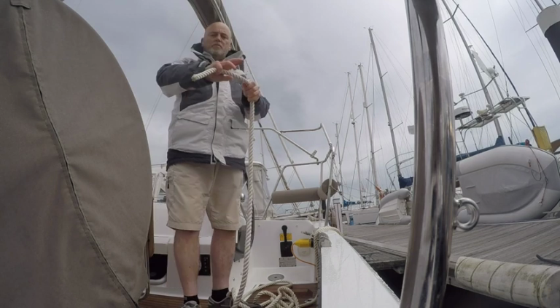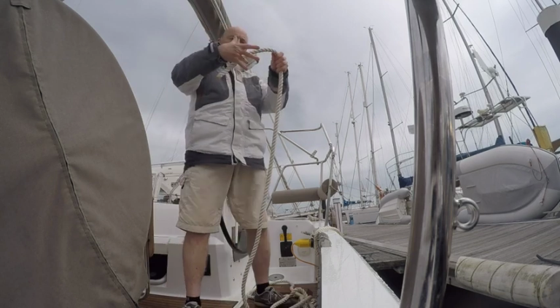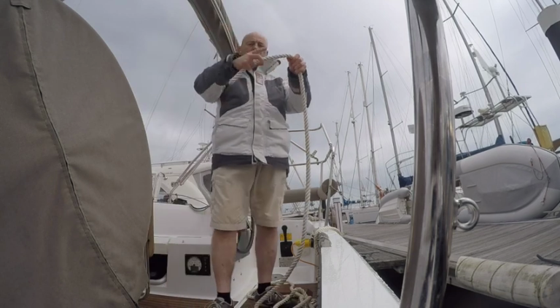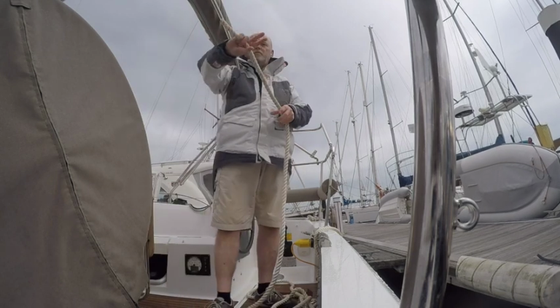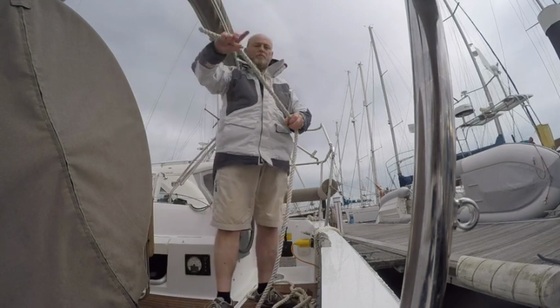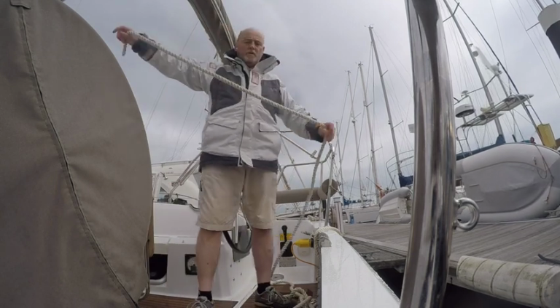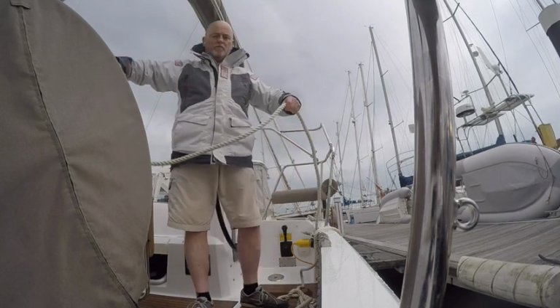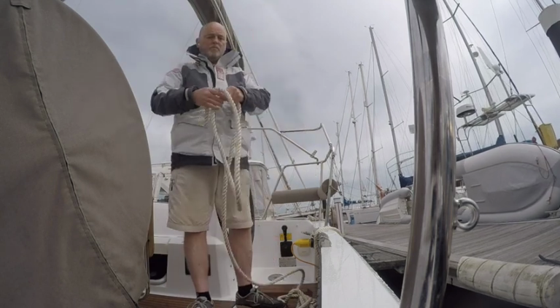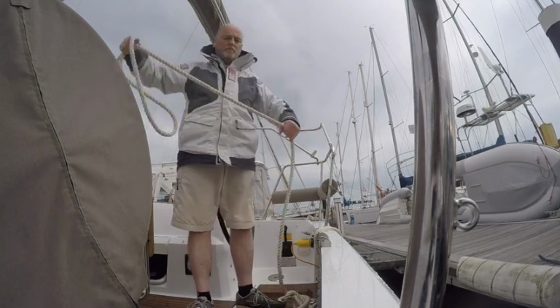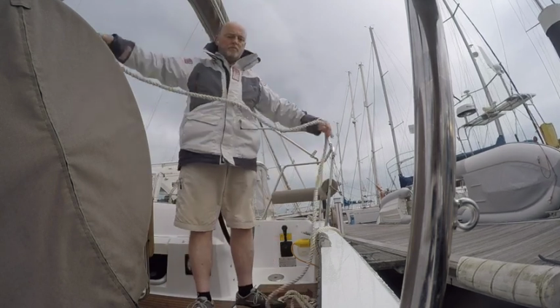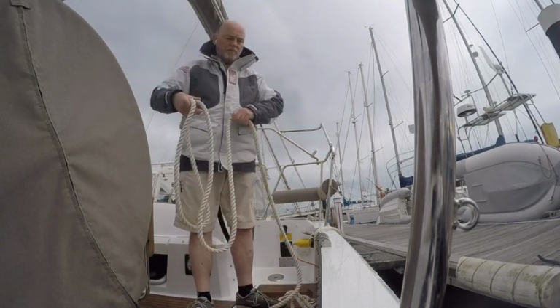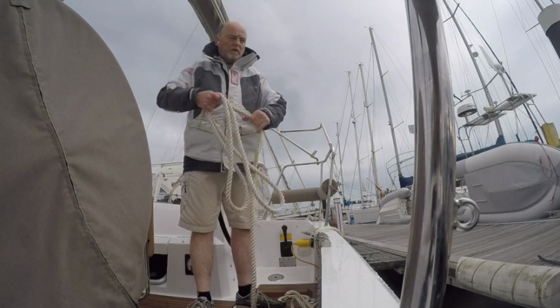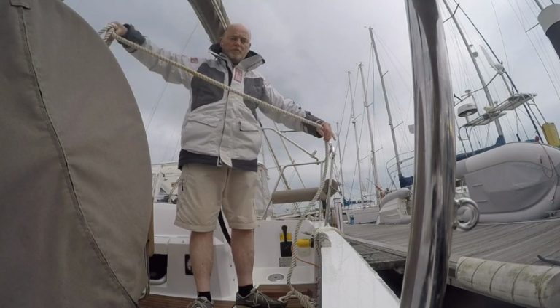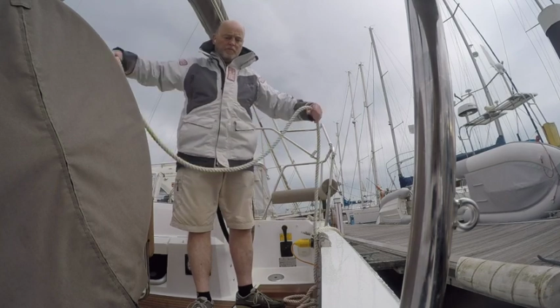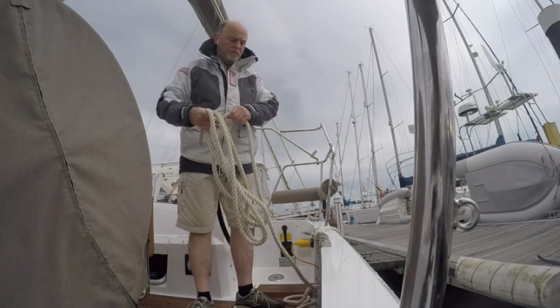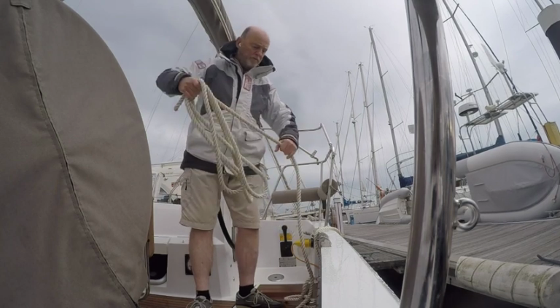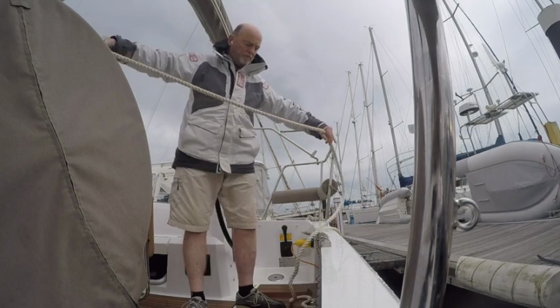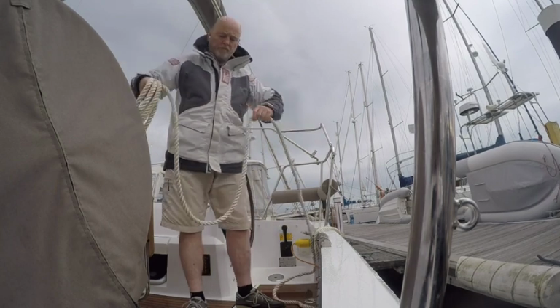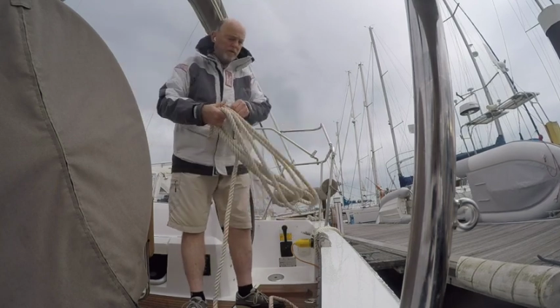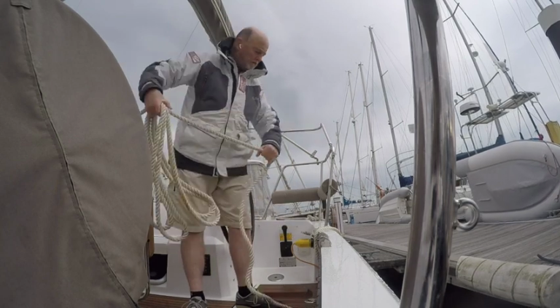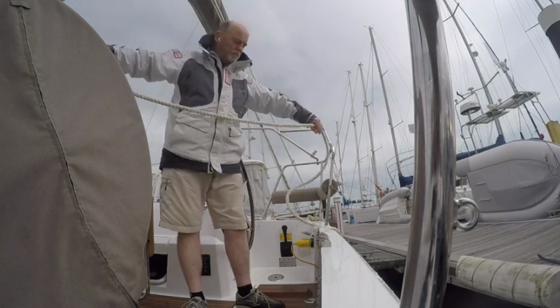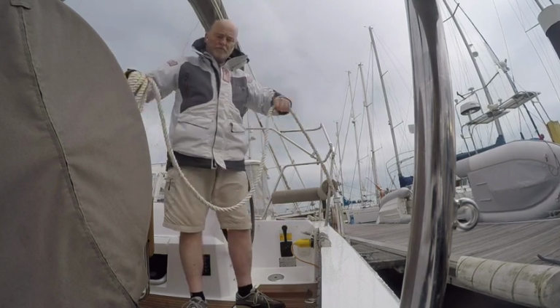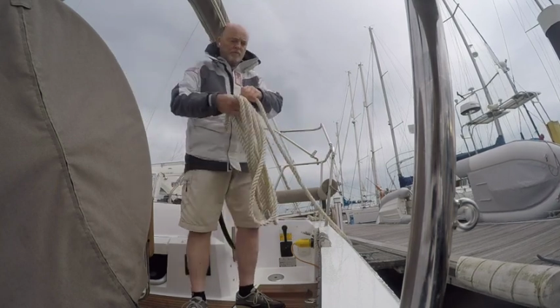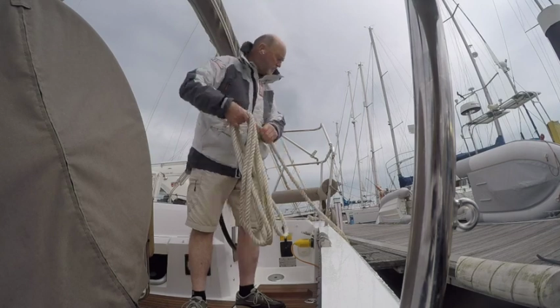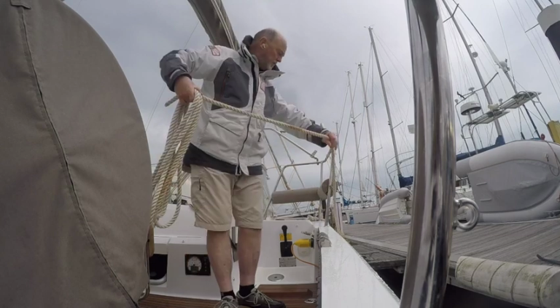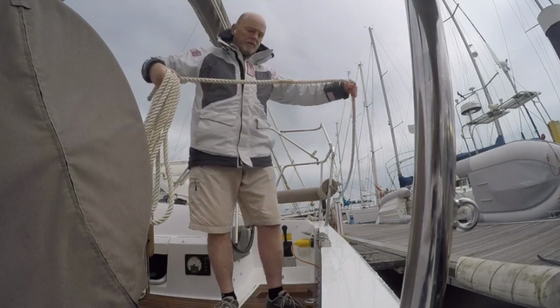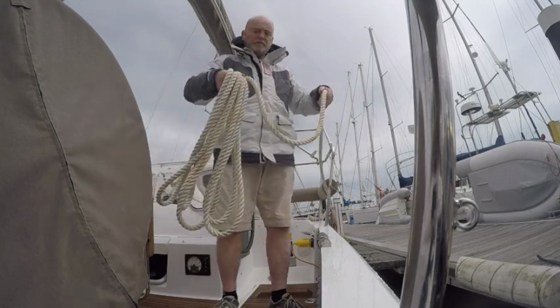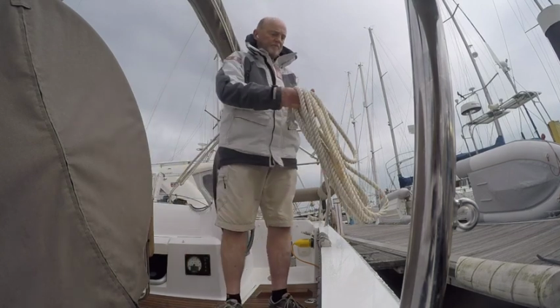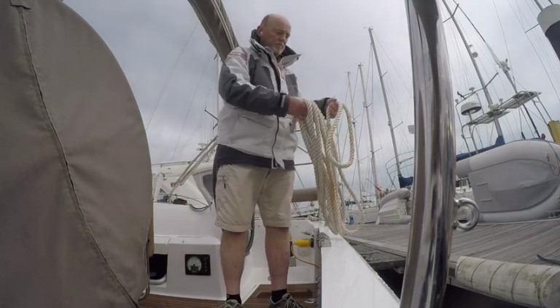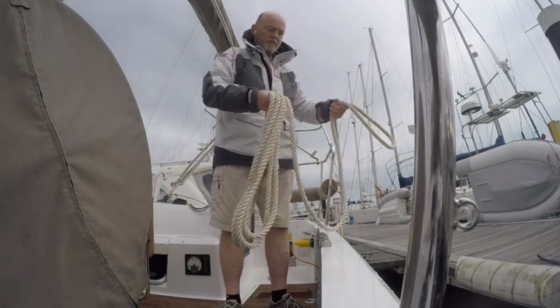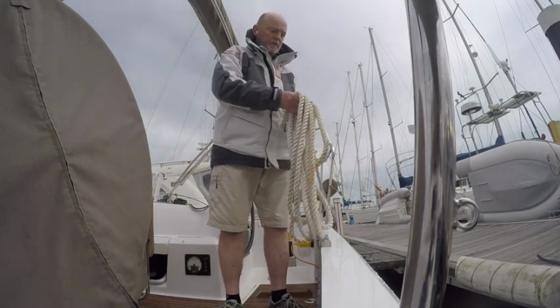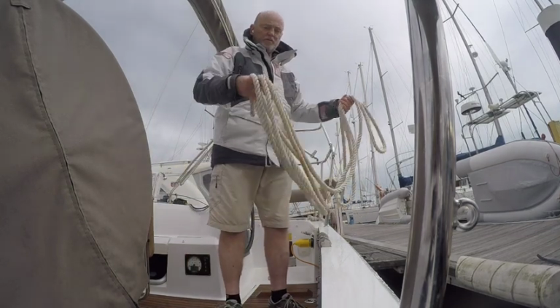To lasso a cleat, first we tie one end of the line off to a cleat on the boat, then we grip the end of the line with our thumb and forefinger, loop the line equally, get to the end, and make sure you've got enough slack for the rope to not snatch as you throw it.